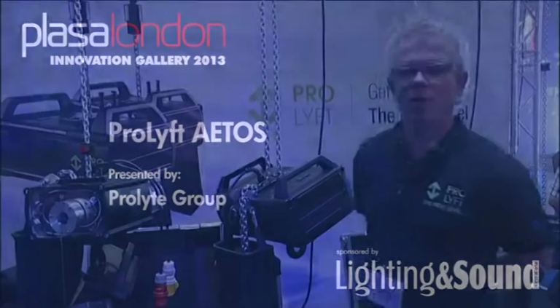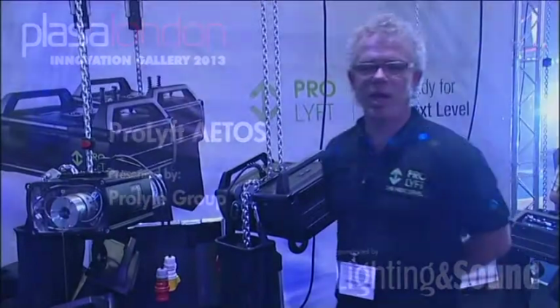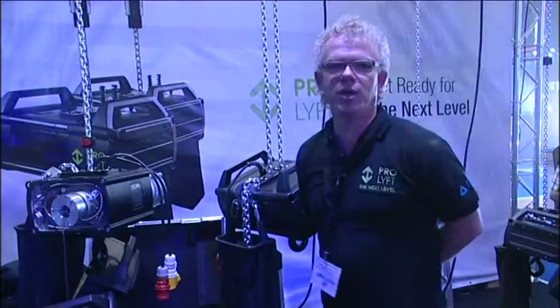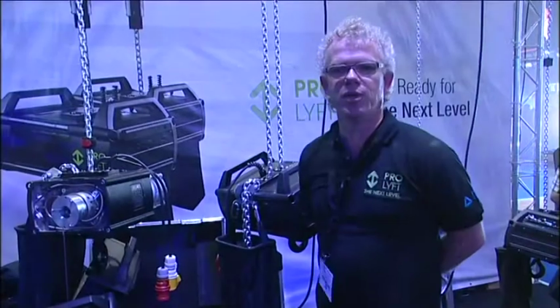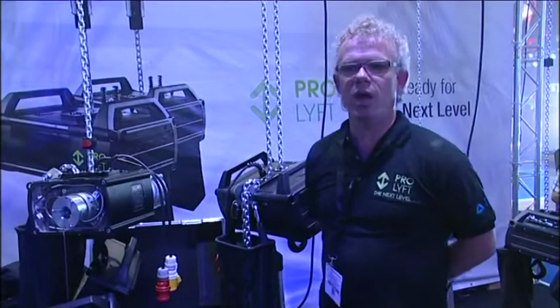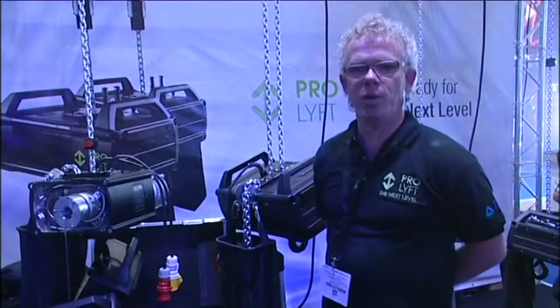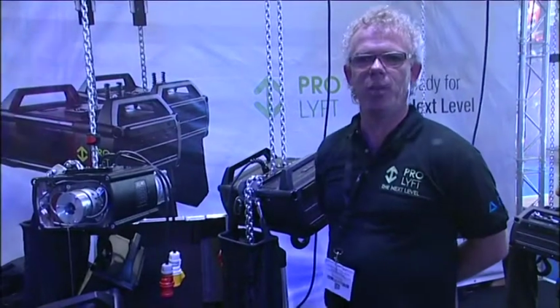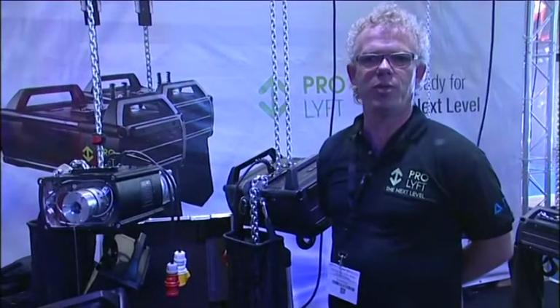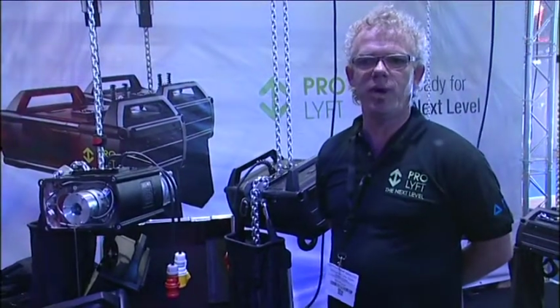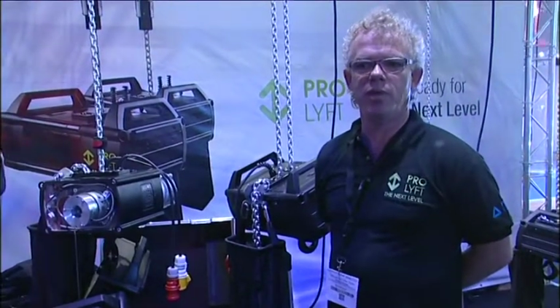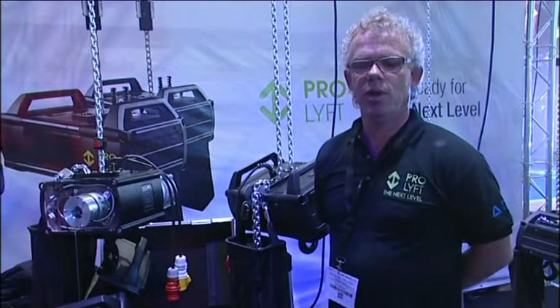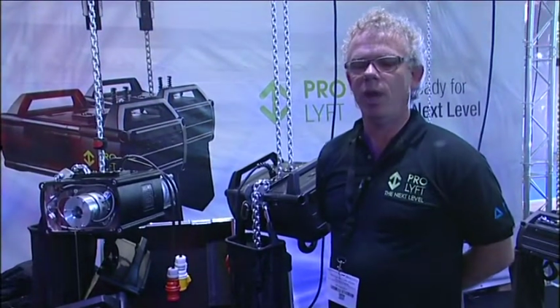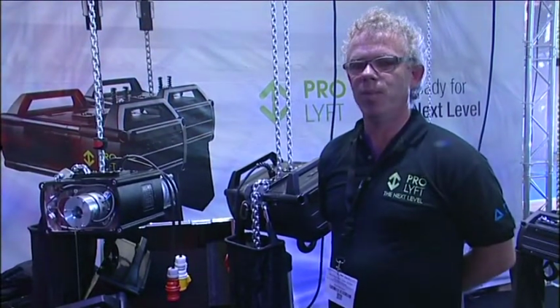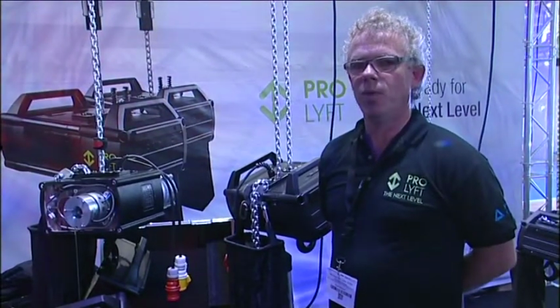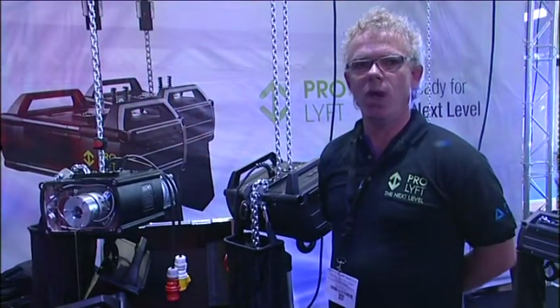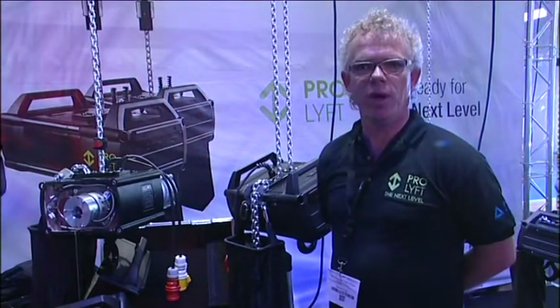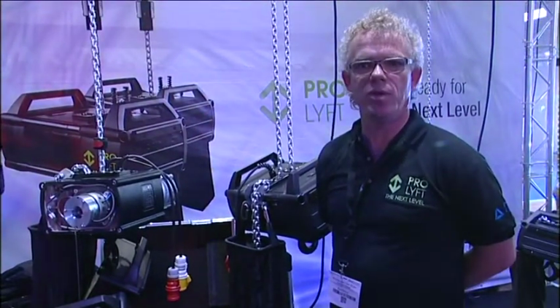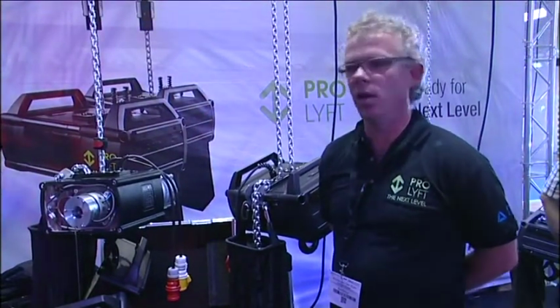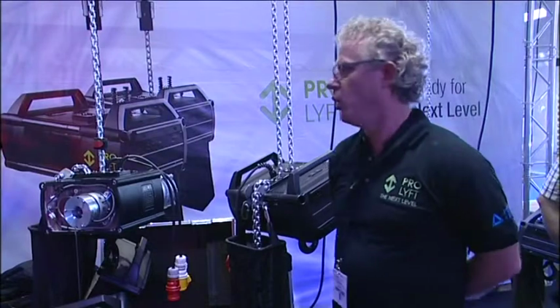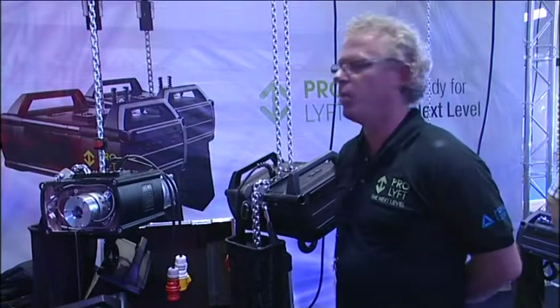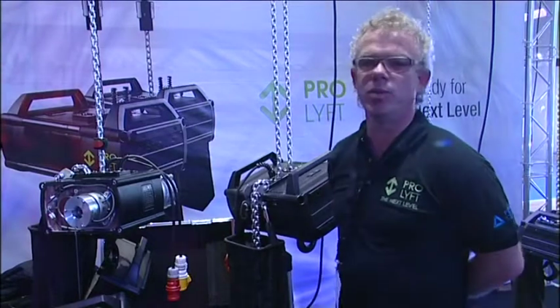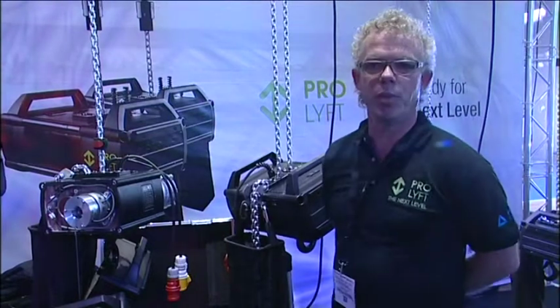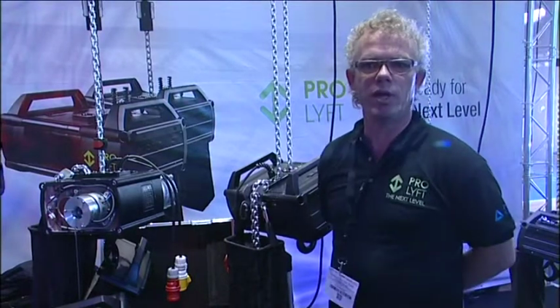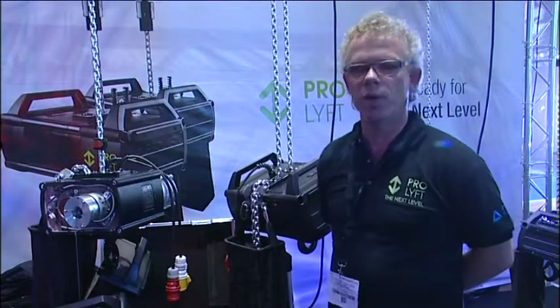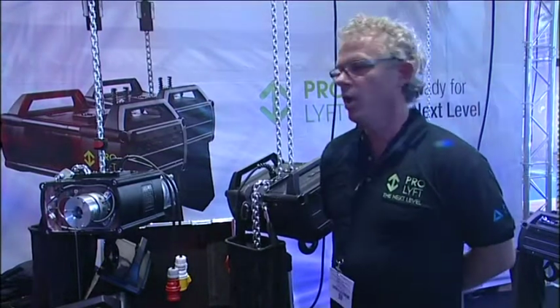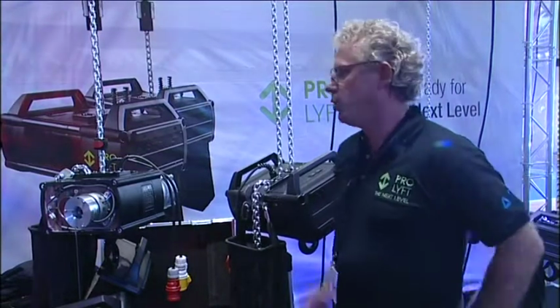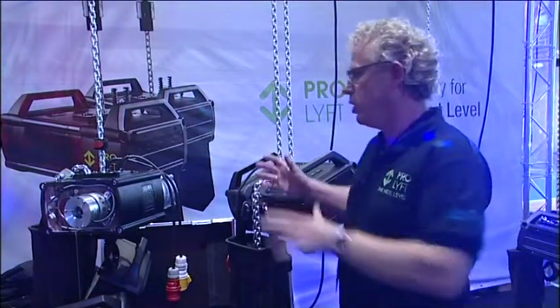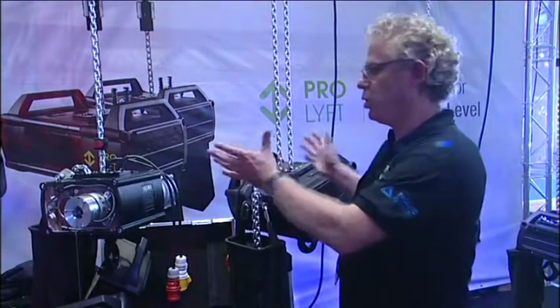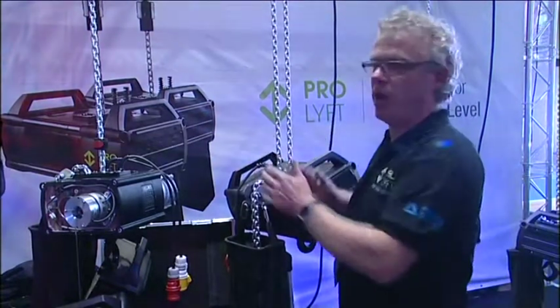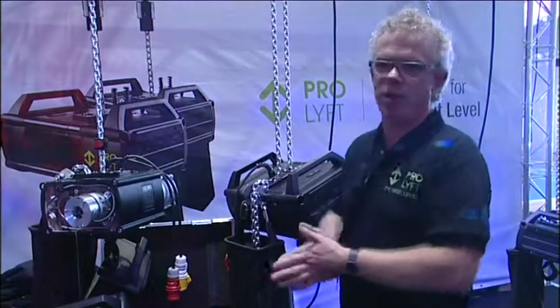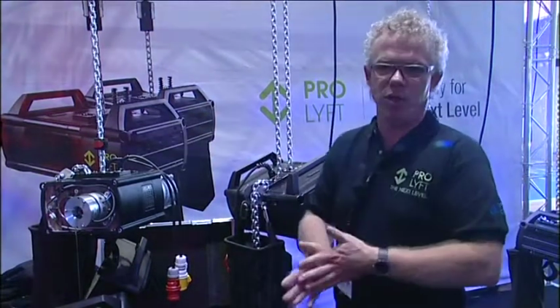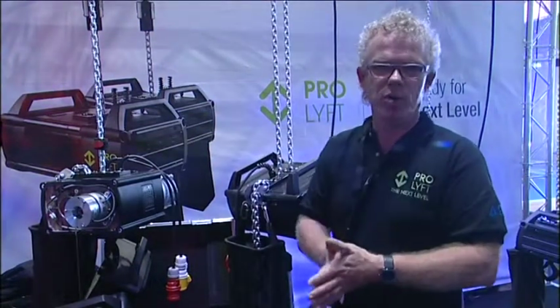My name is Michiel van der Zijden, I am the brand manager of ProLift. ProLift is the OIST department from the ProLite group, and I would like to introduce you to our new range of OISTs.